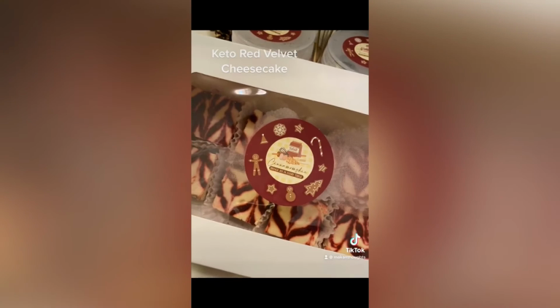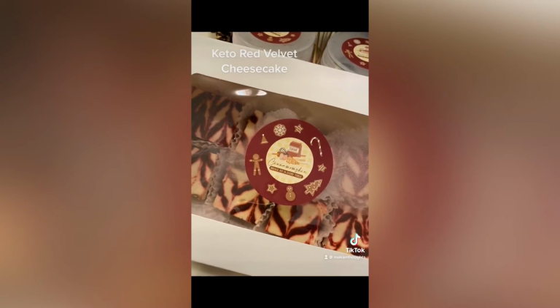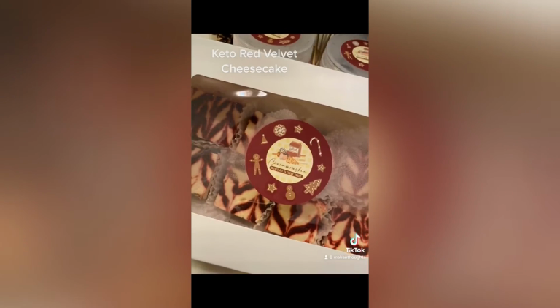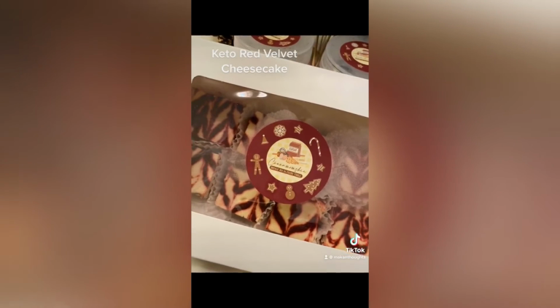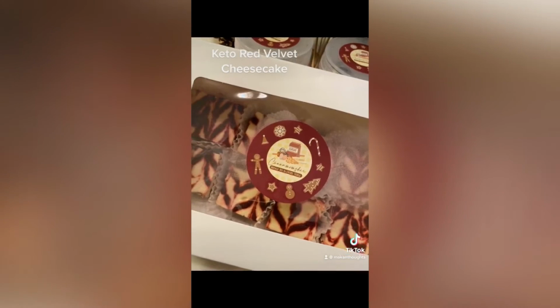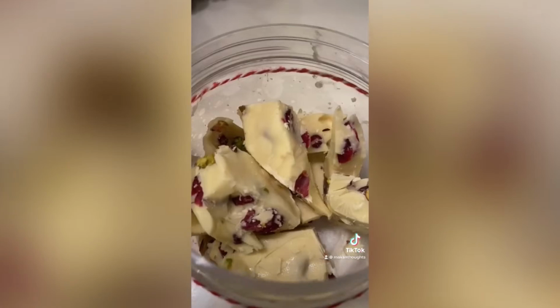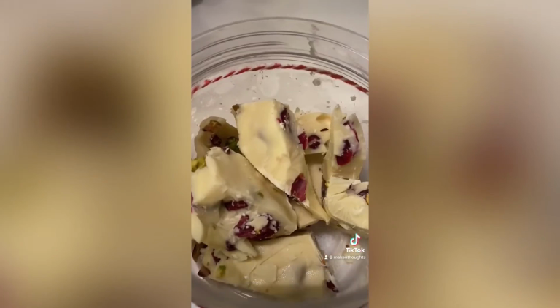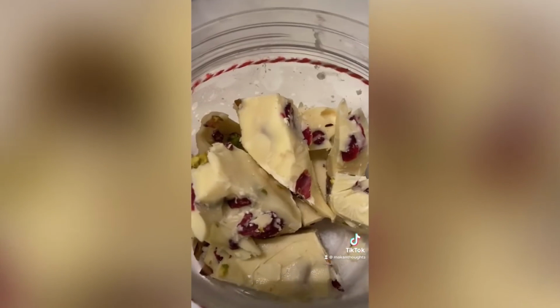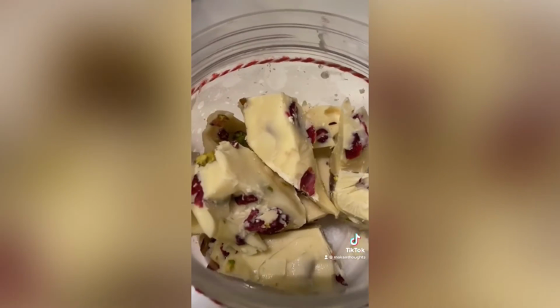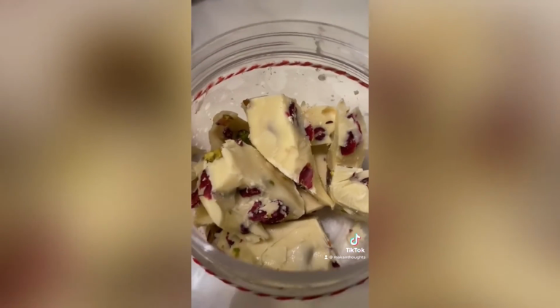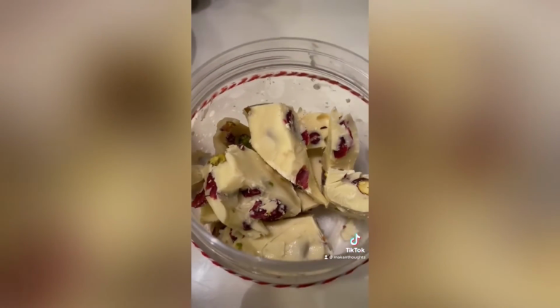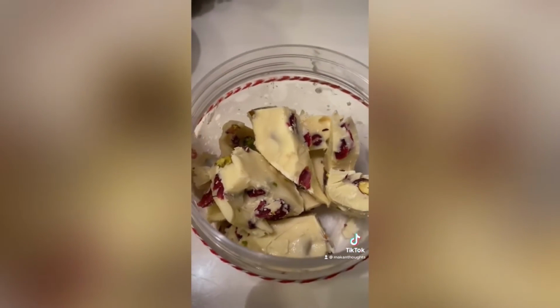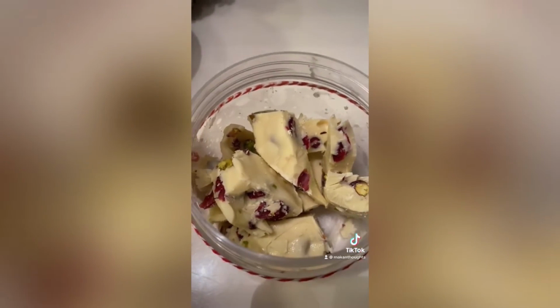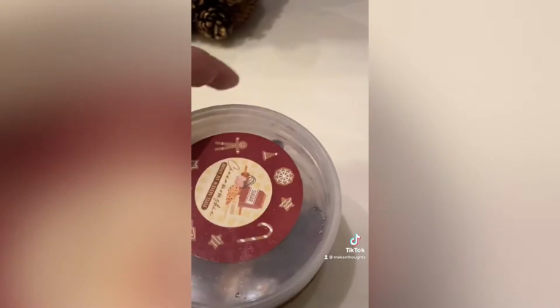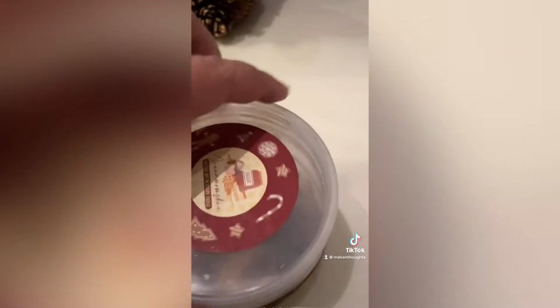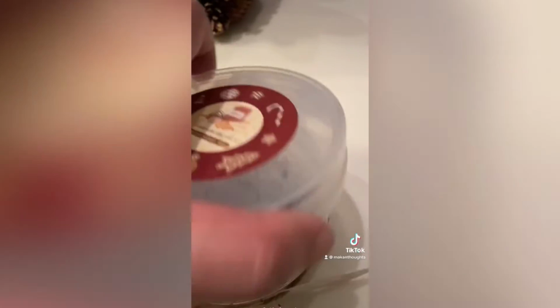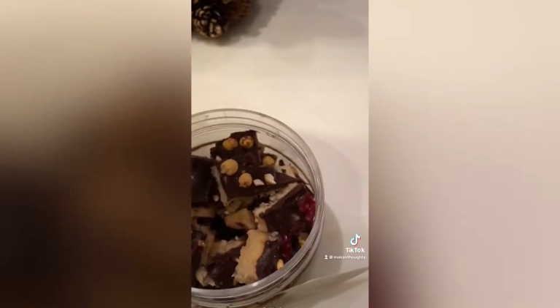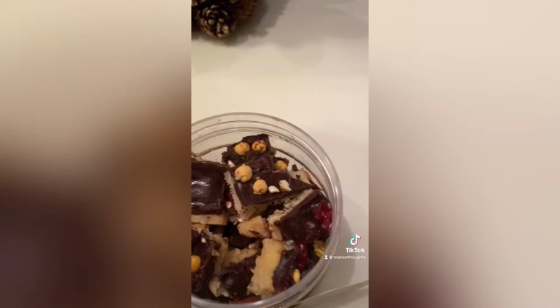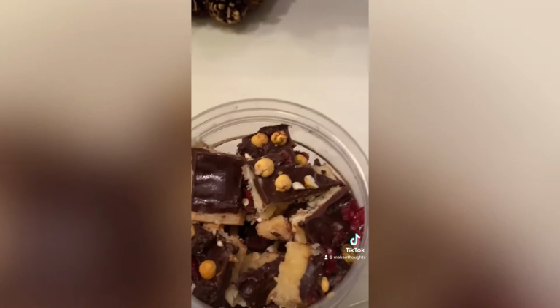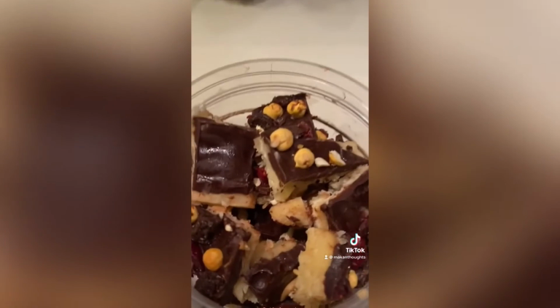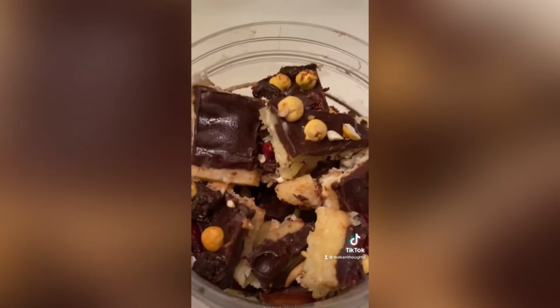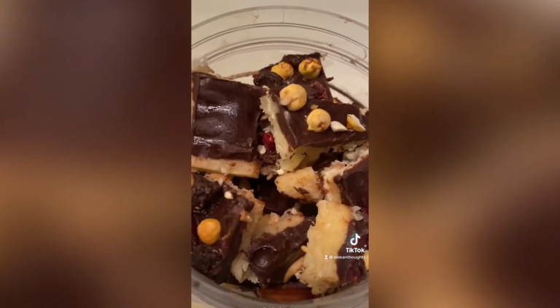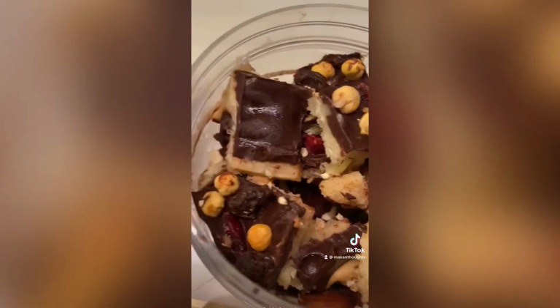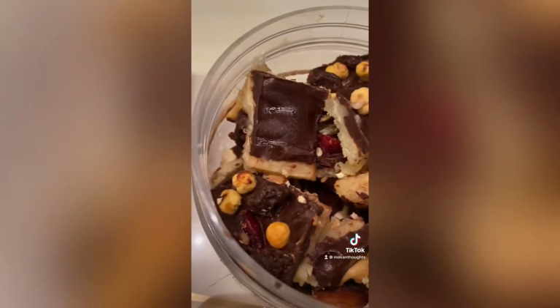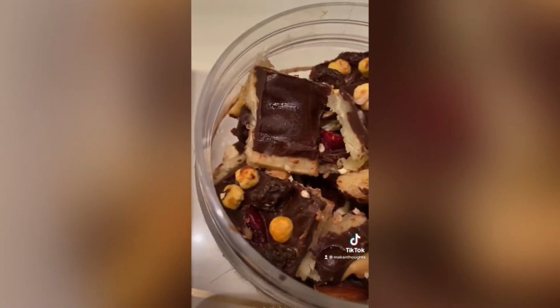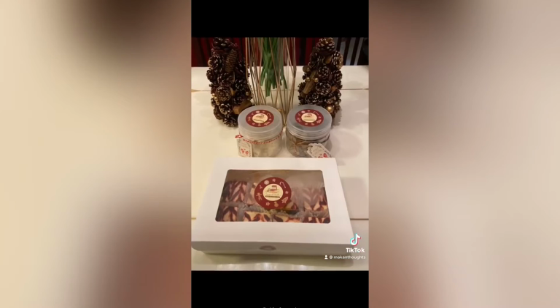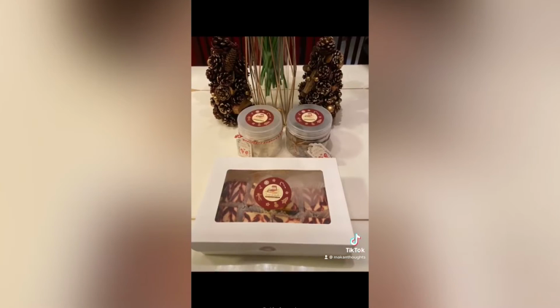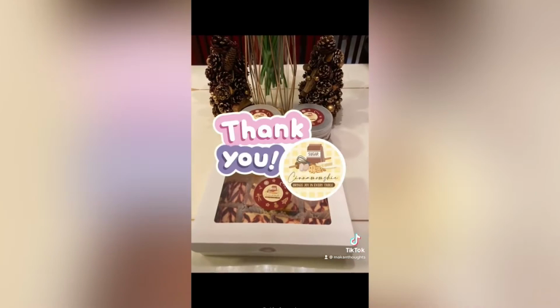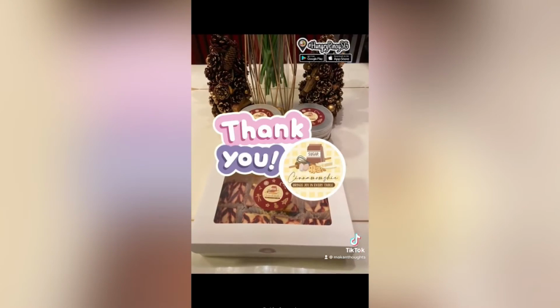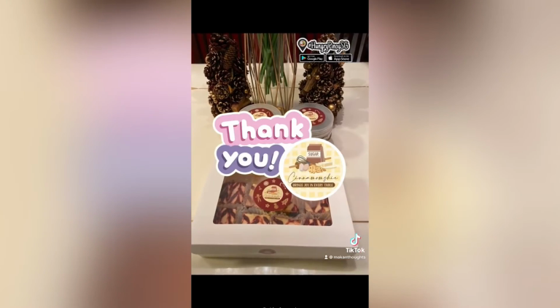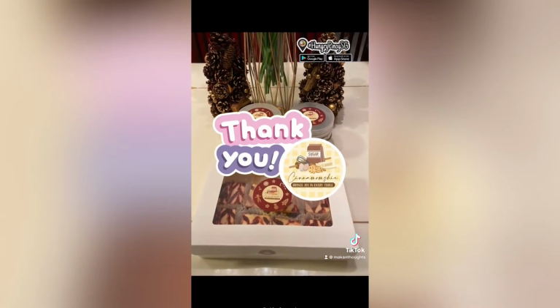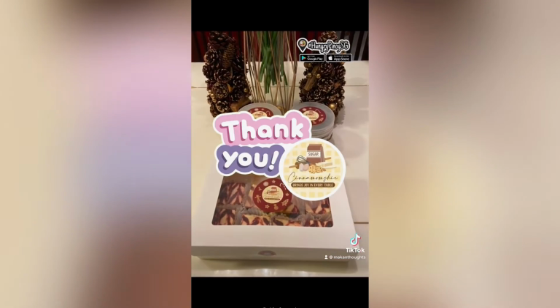Thank you Cinnamomshi! Merry Christmas and Happy New Year!